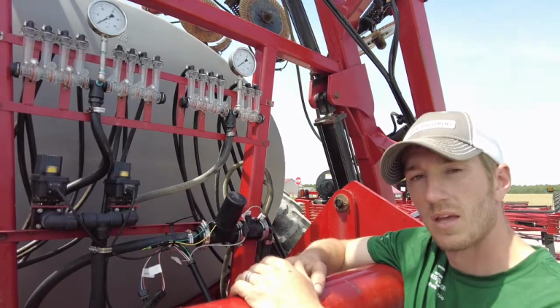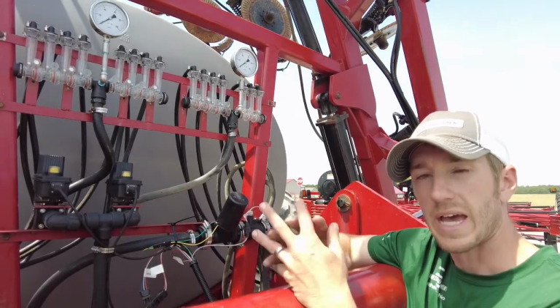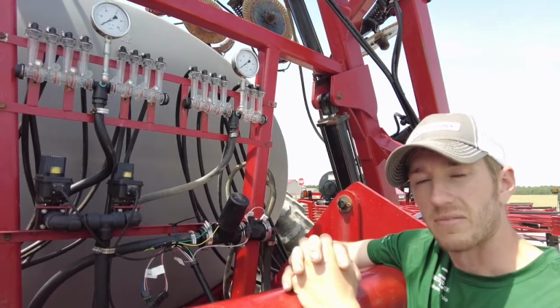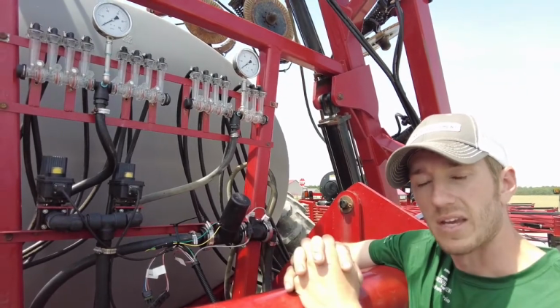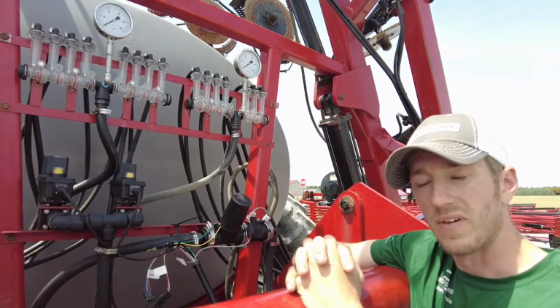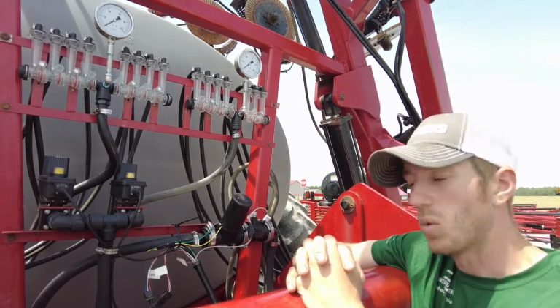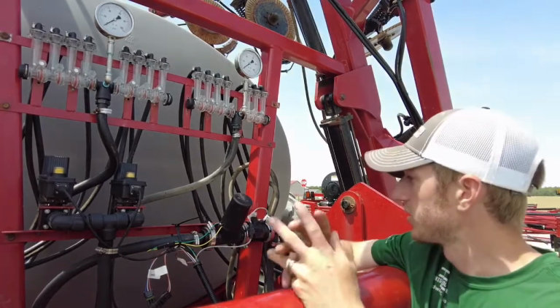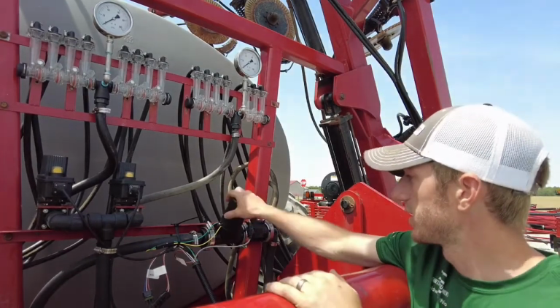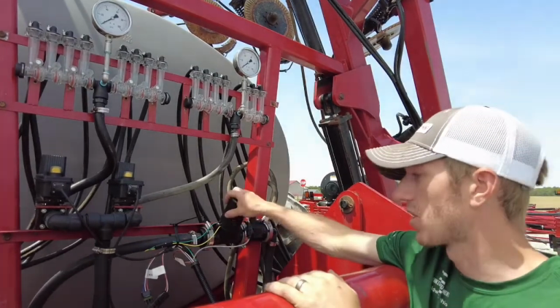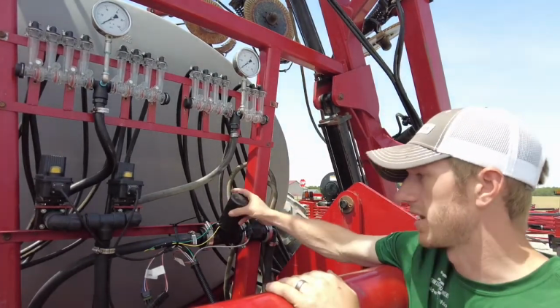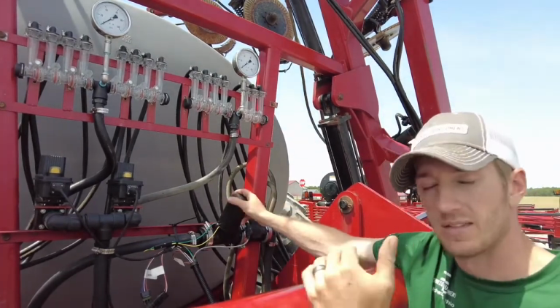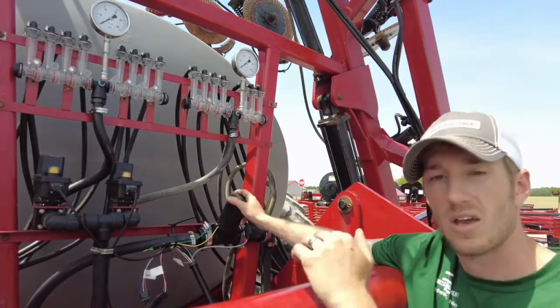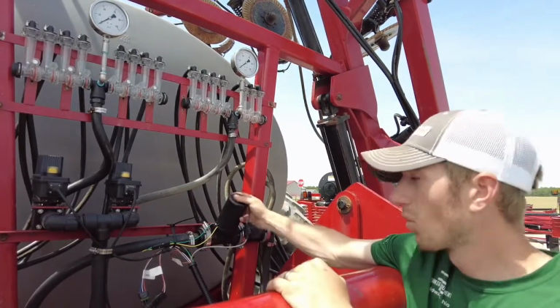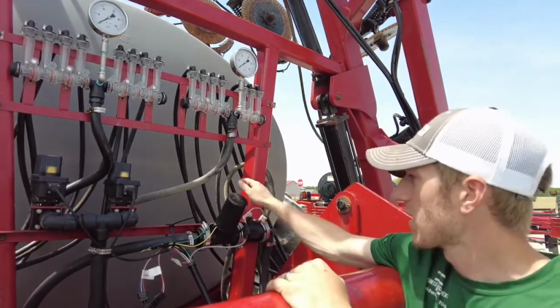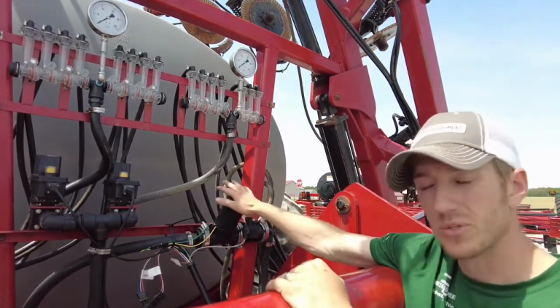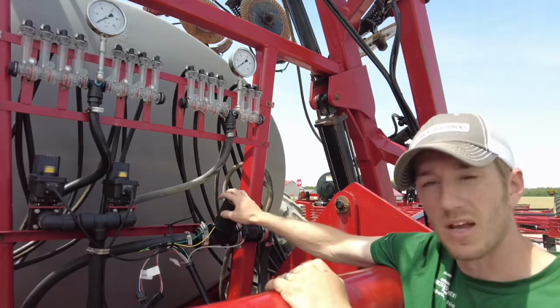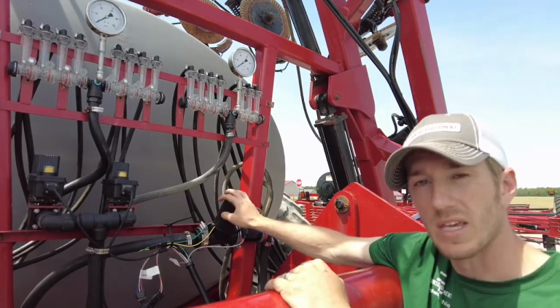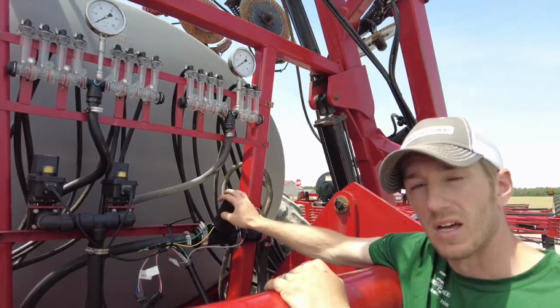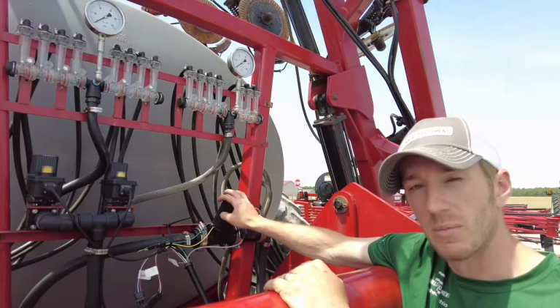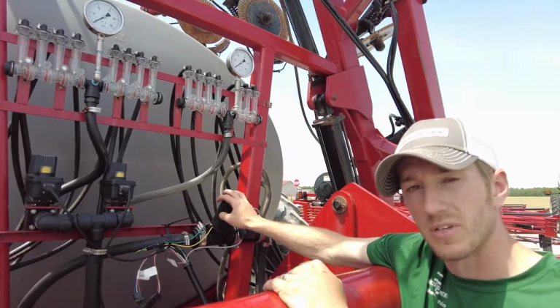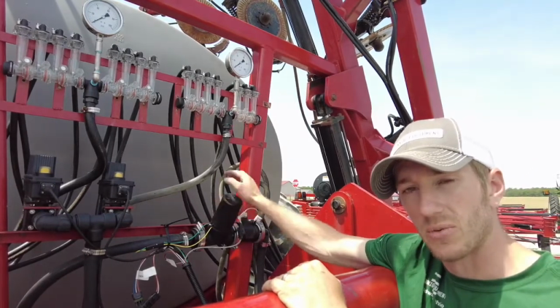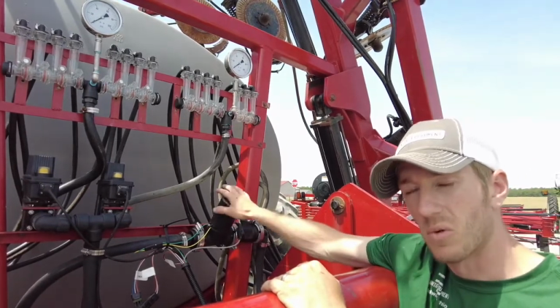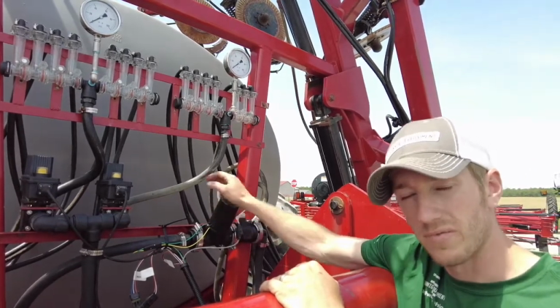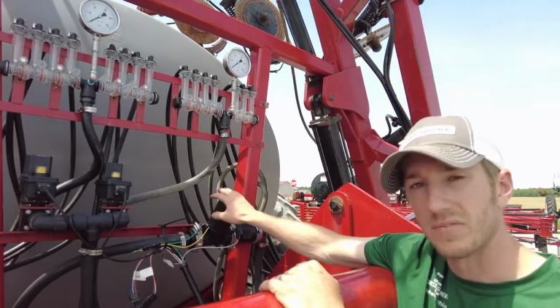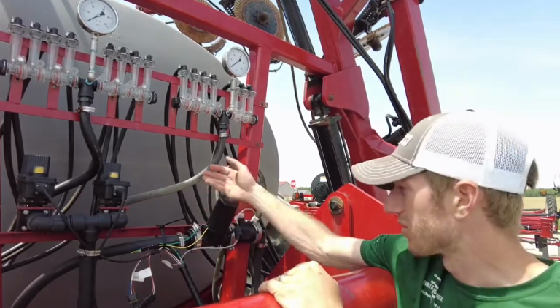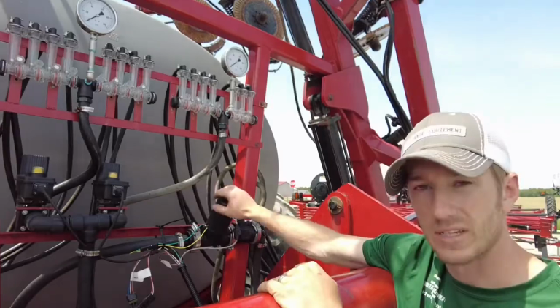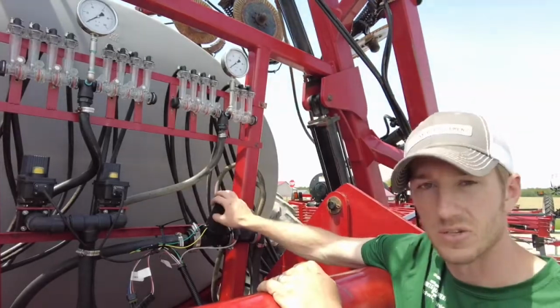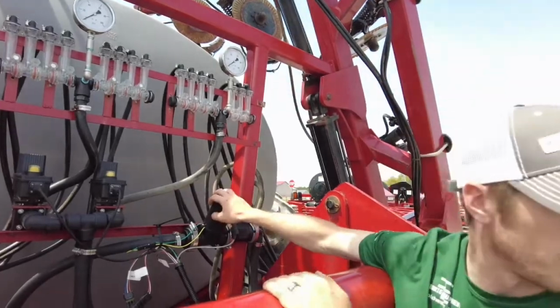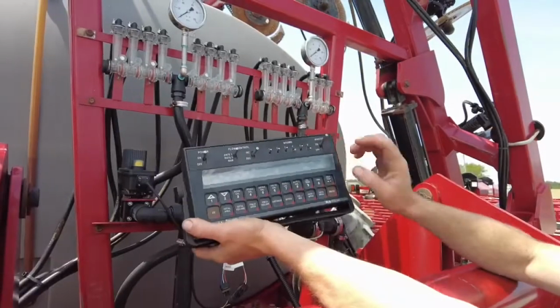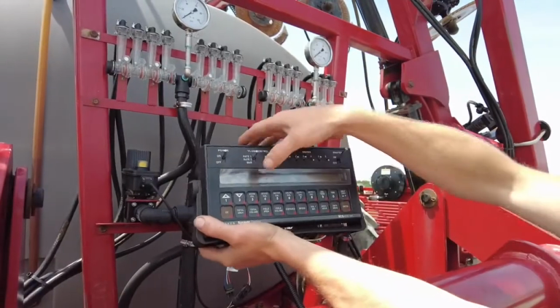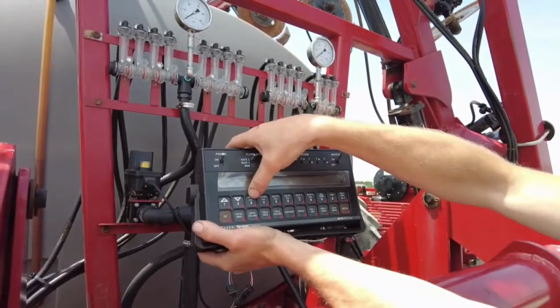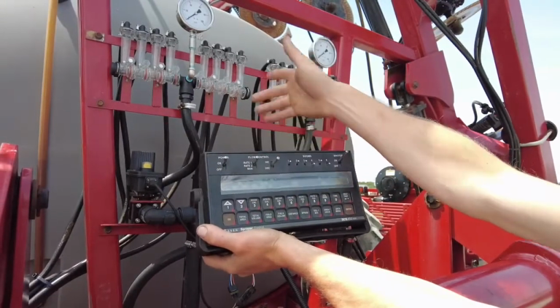Hey guys, Adam Fennig here with Fennig Equipment. You're tuned into the Talking Shed, and today we're gonna walk through how to set up the cal numbers in your Raven 440, 450, or 460 controller console.